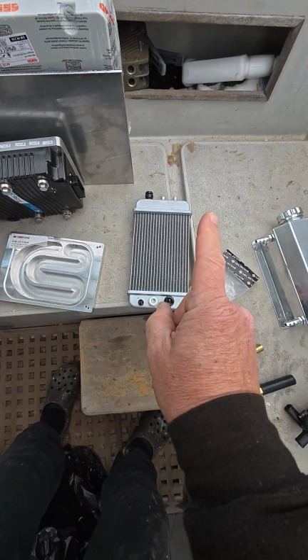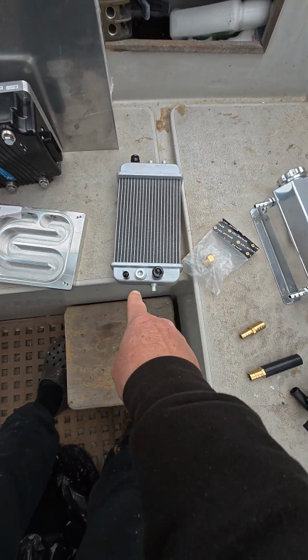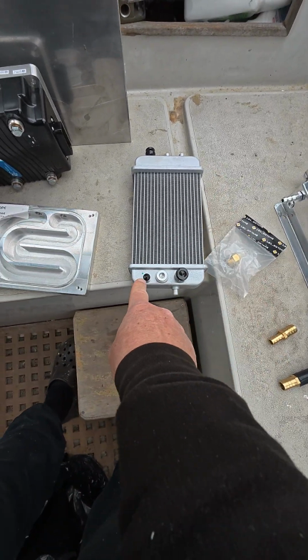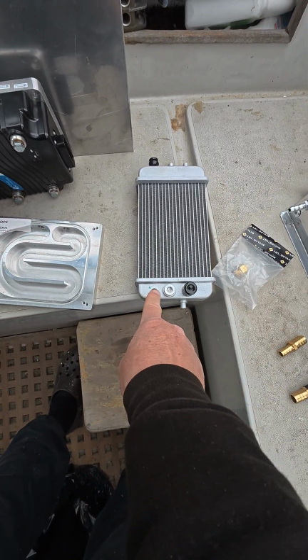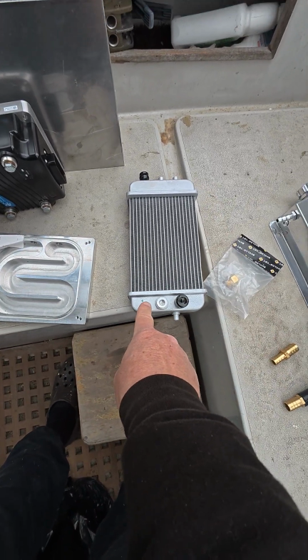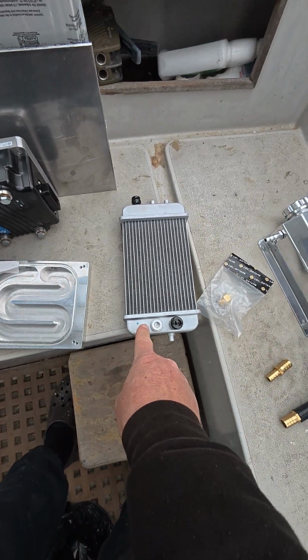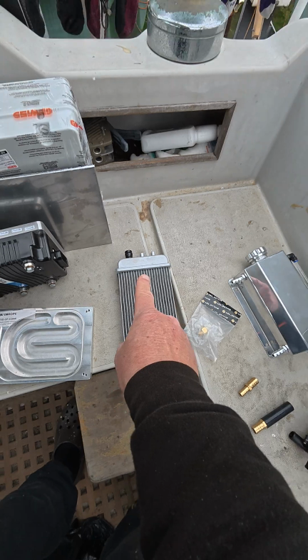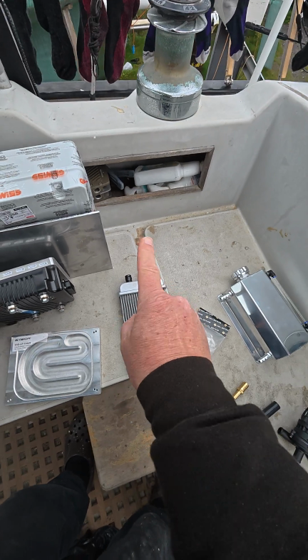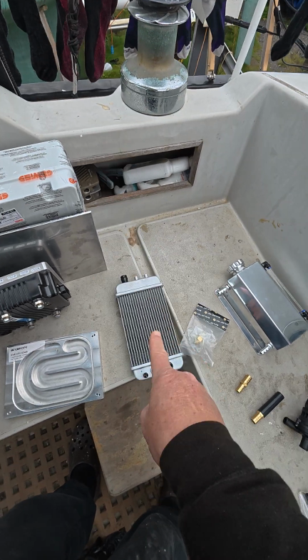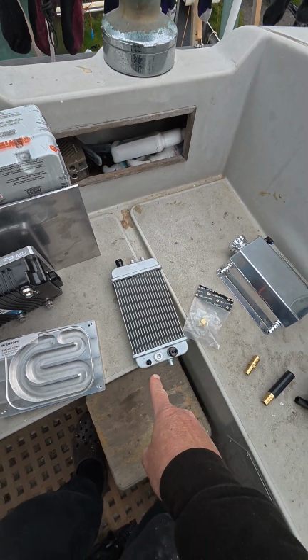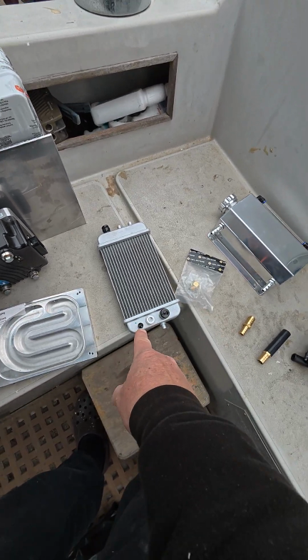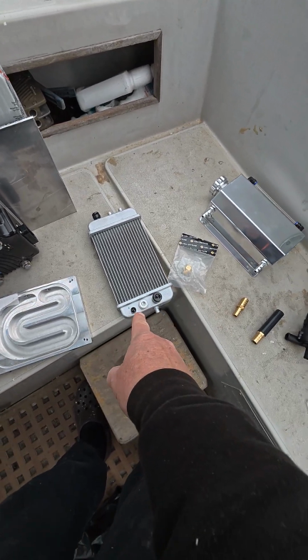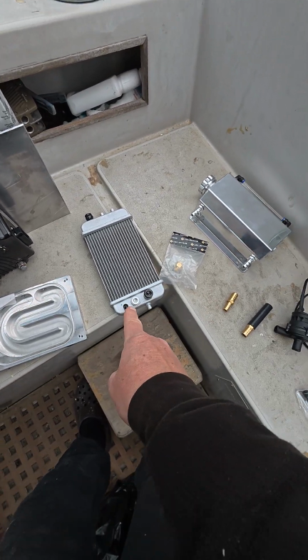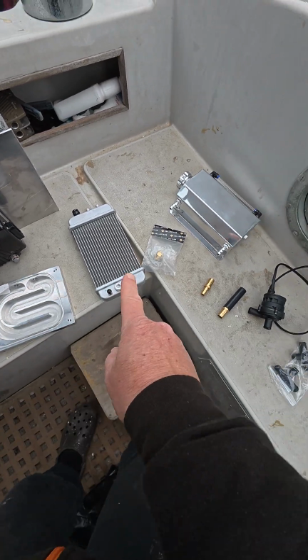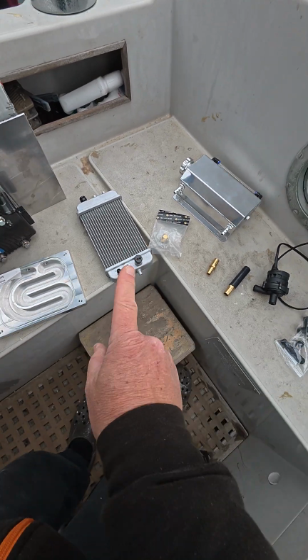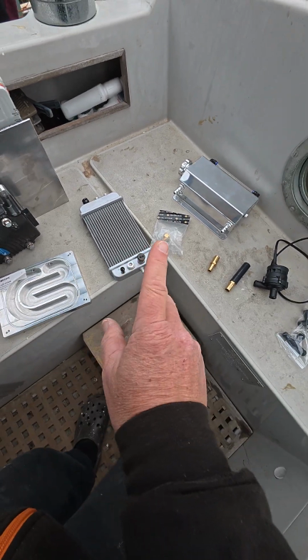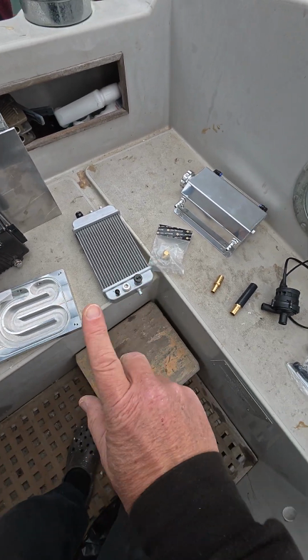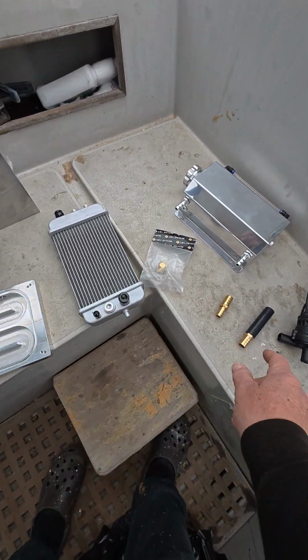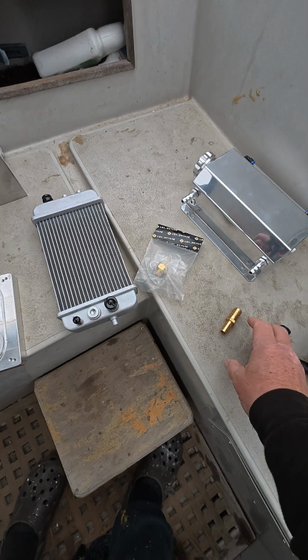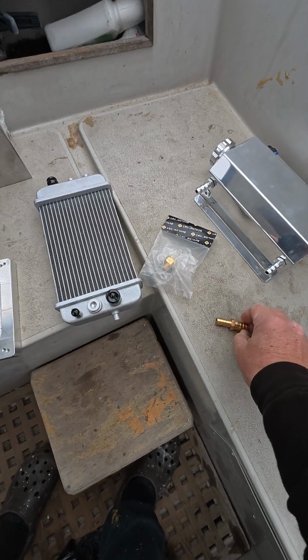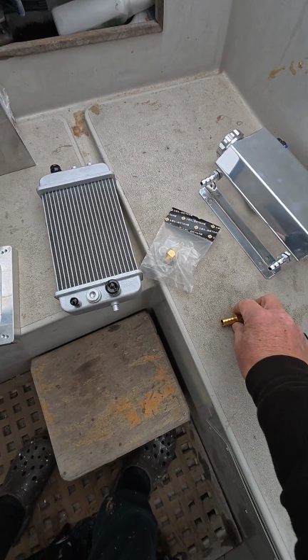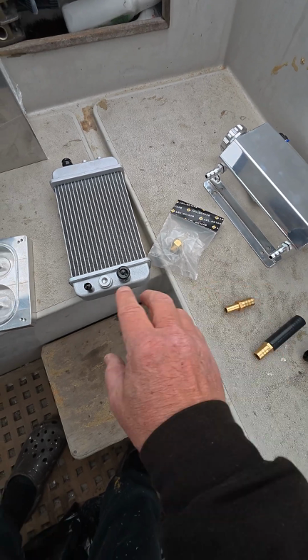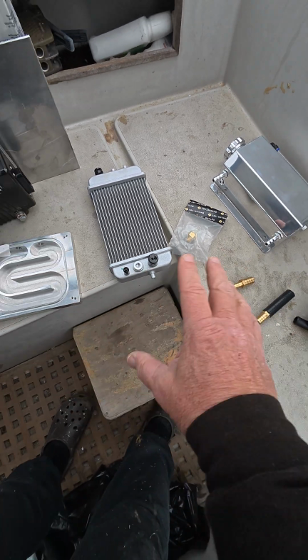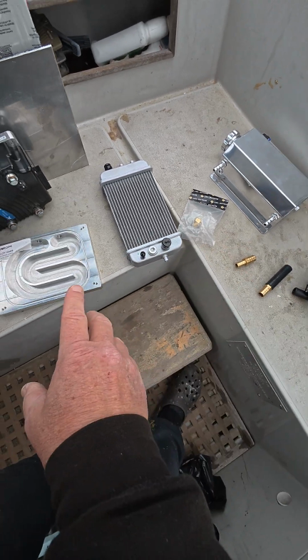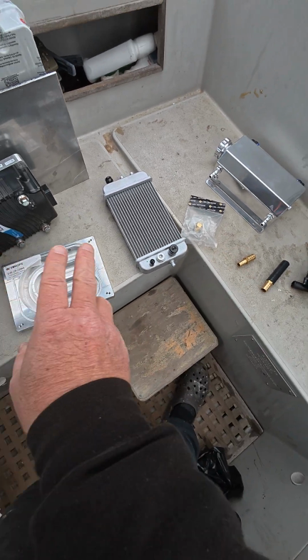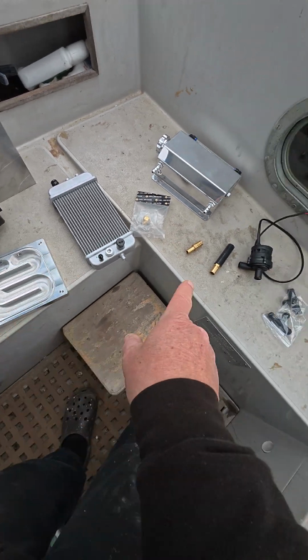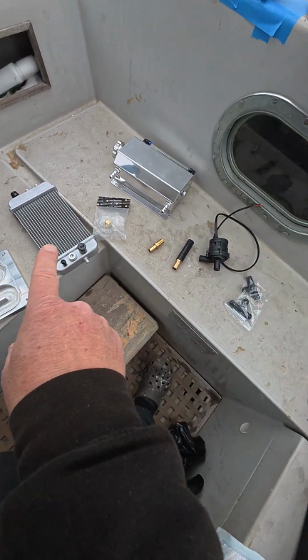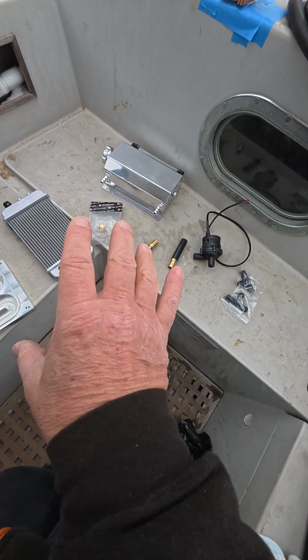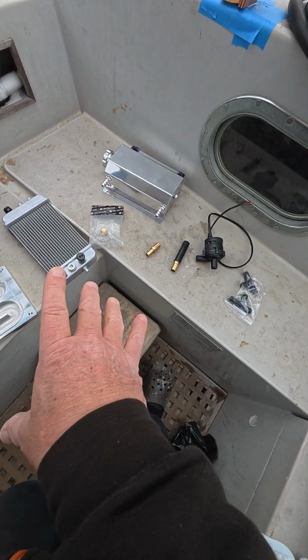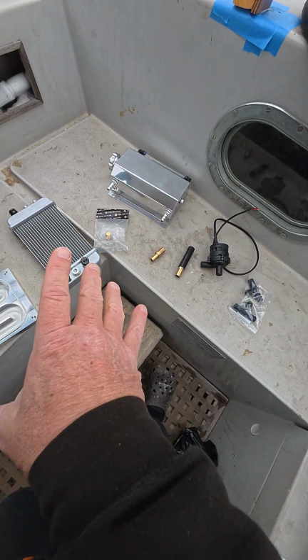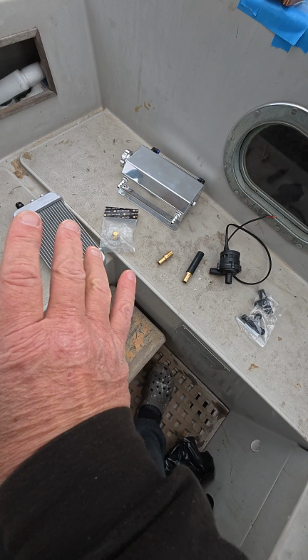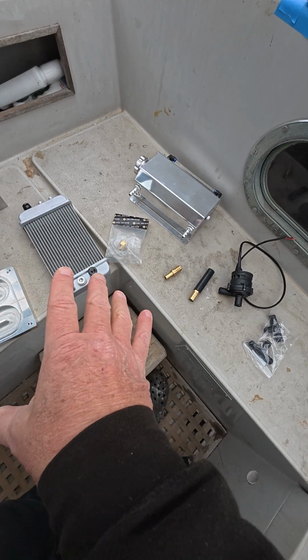There's a hose here which is going to go up to a plastic expansion tank, and I've got various fittings for the different size connections and pipes still arriving.